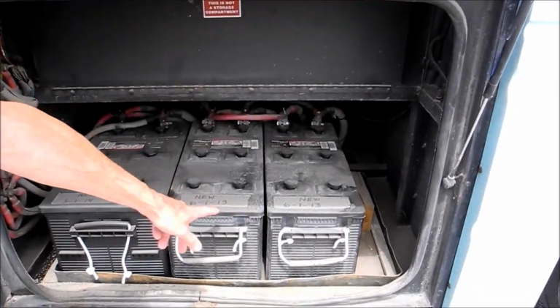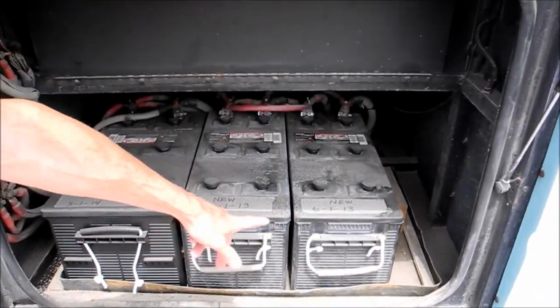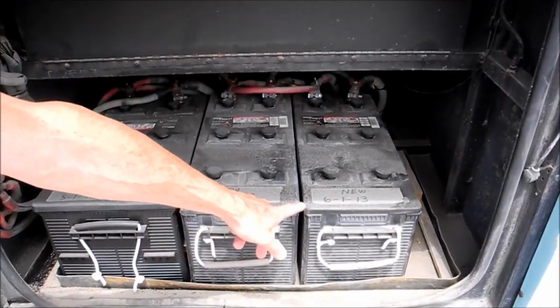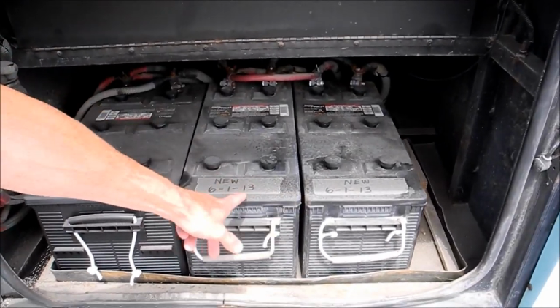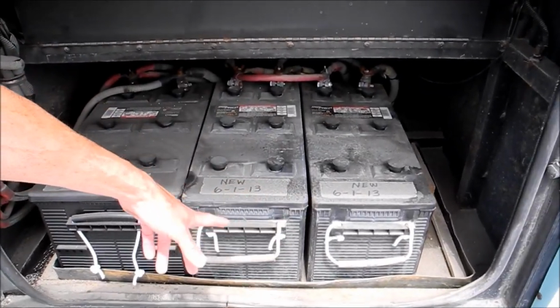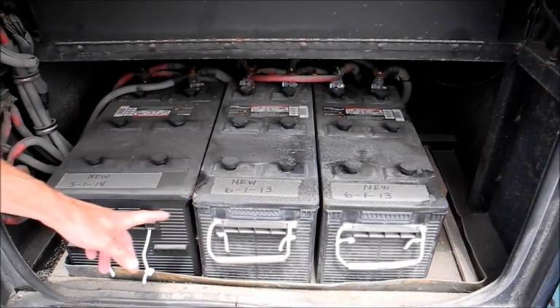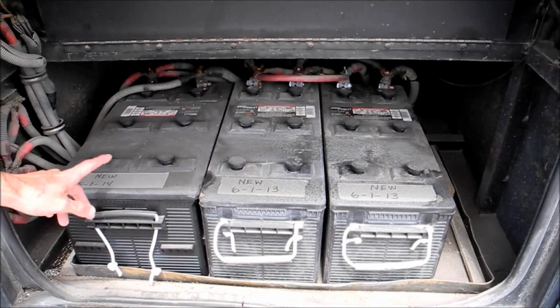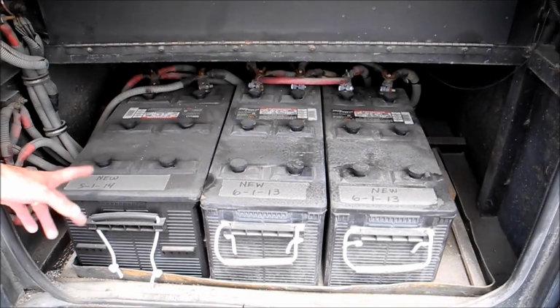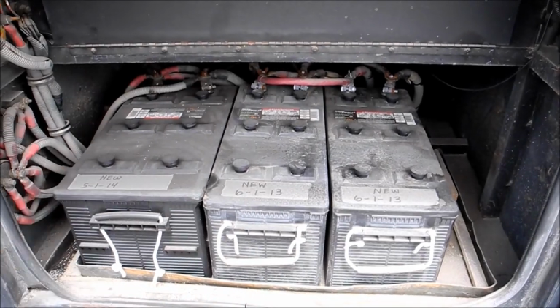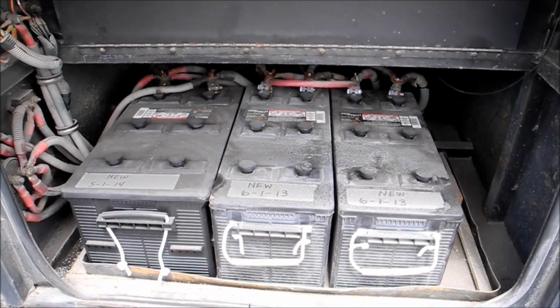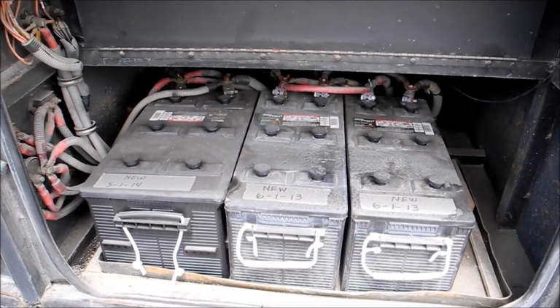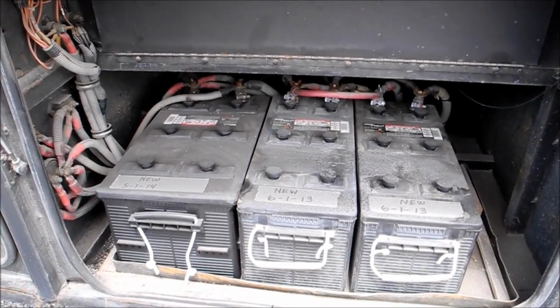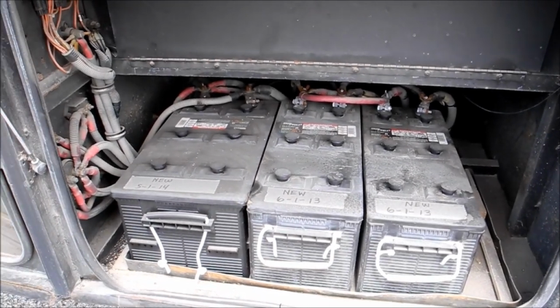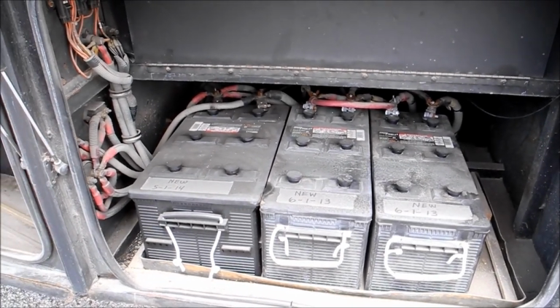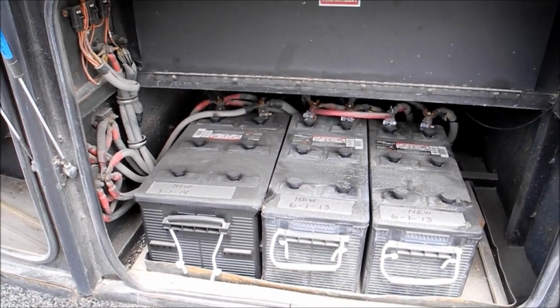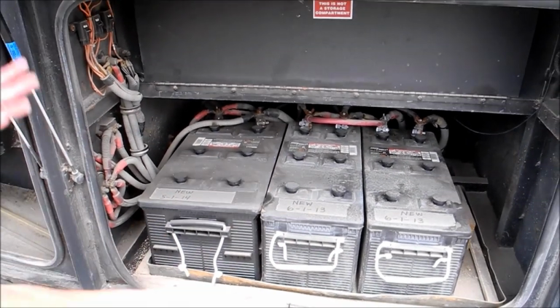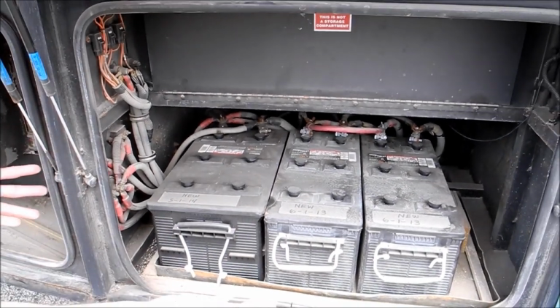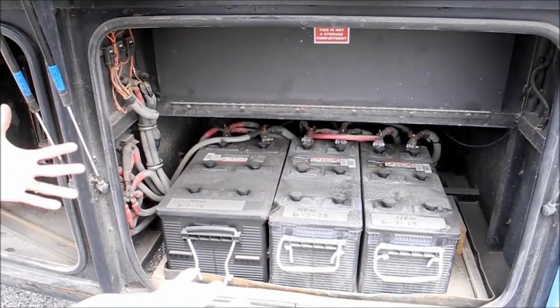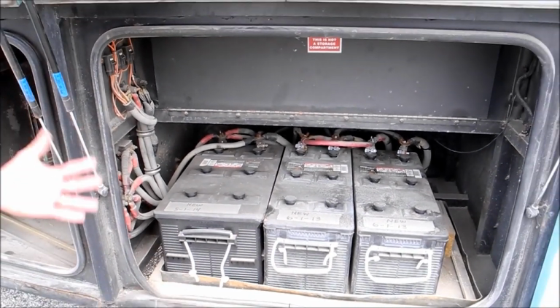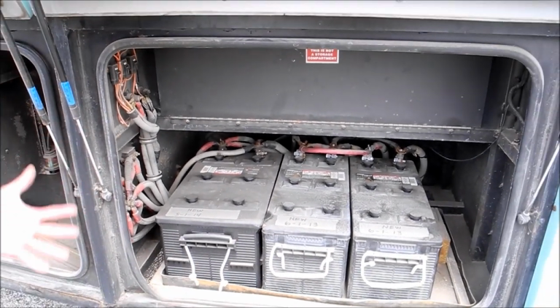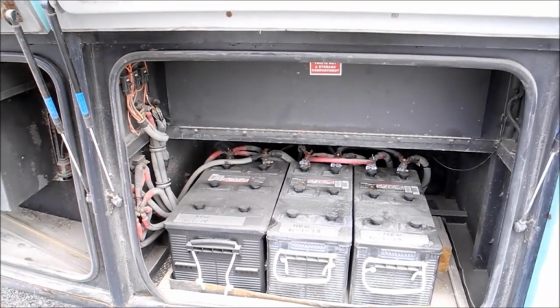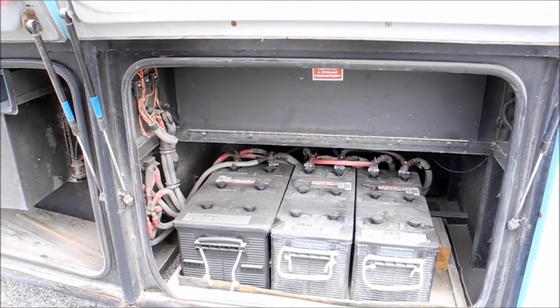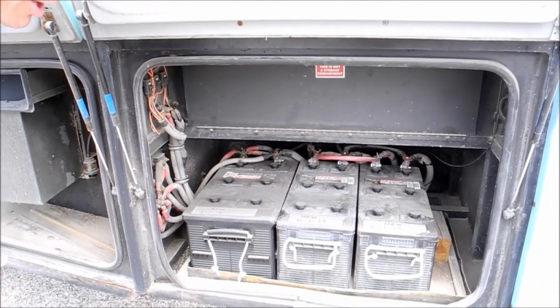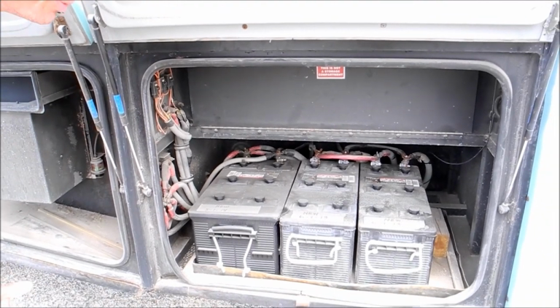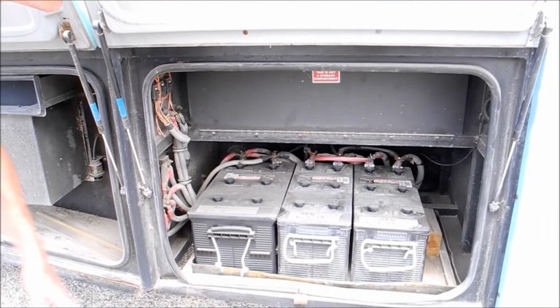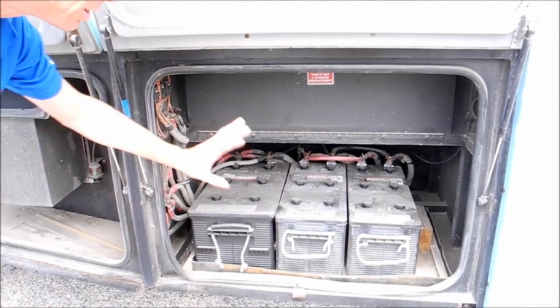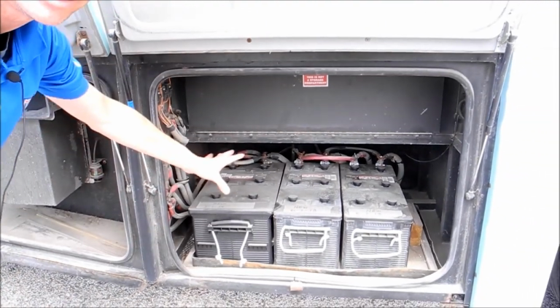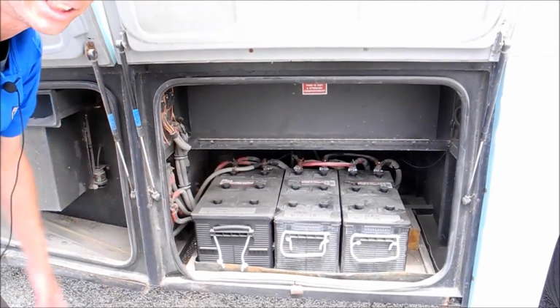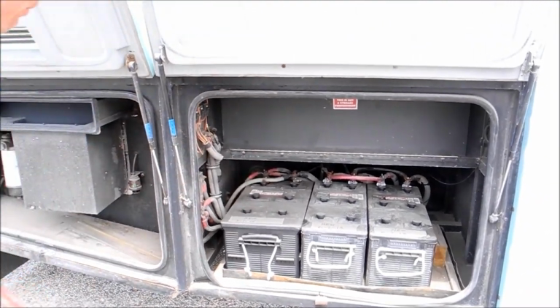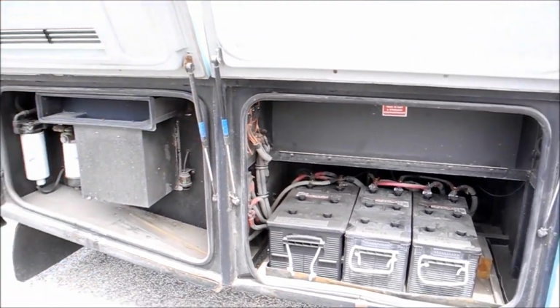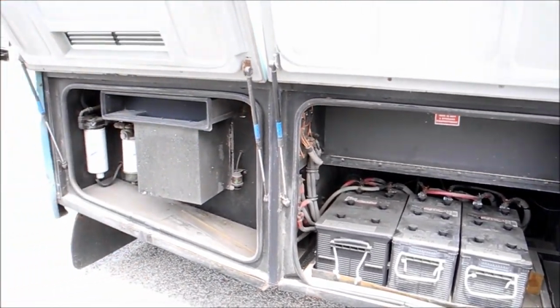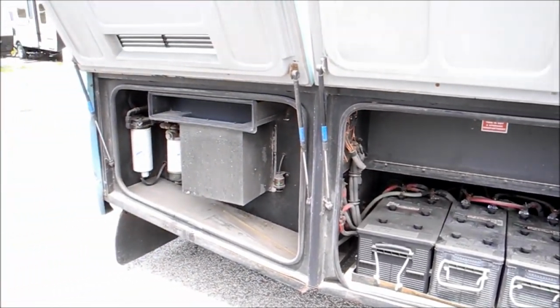These batteries were replaced in 2013 and the others in 2014. If you've ever bought batteries for a diesel pusher, they're very expensive, so it's a very nice thing to have relatively new batteries like that.